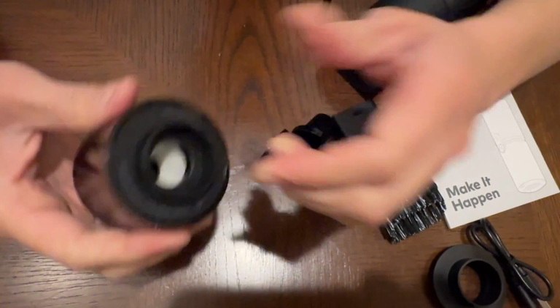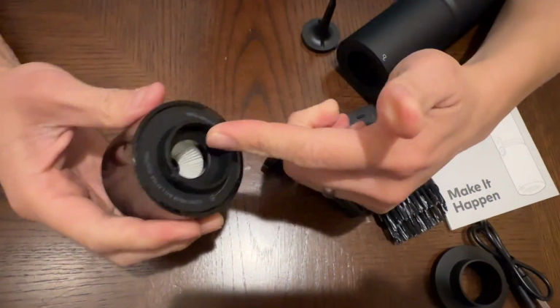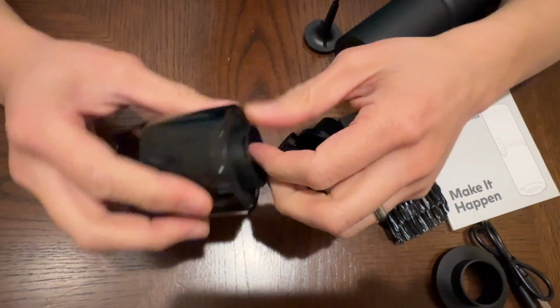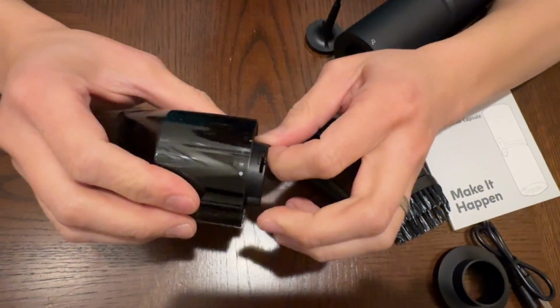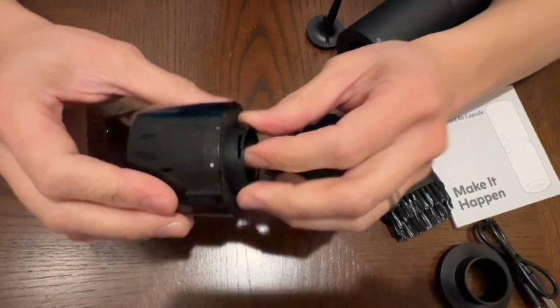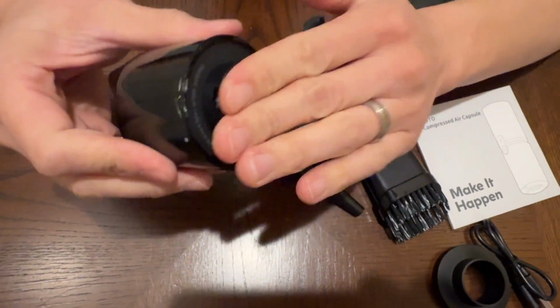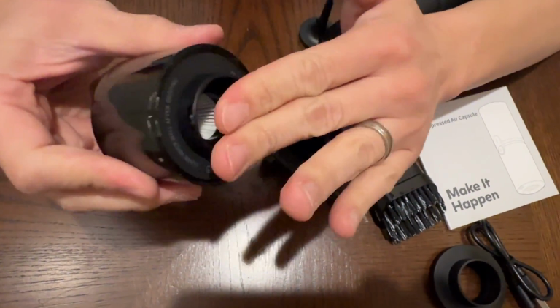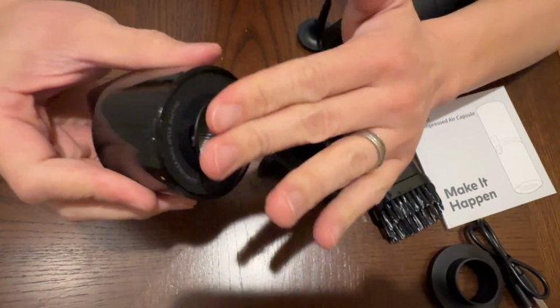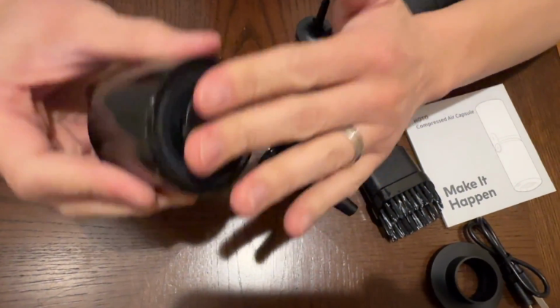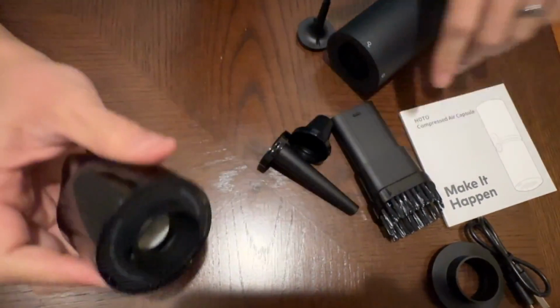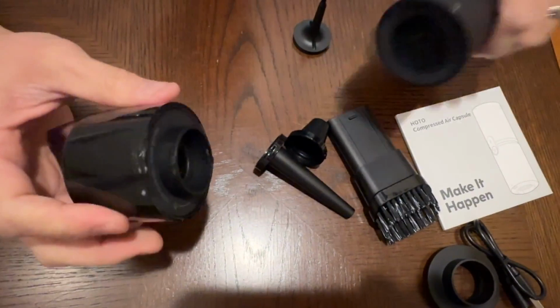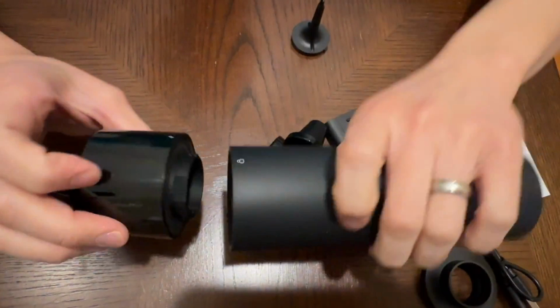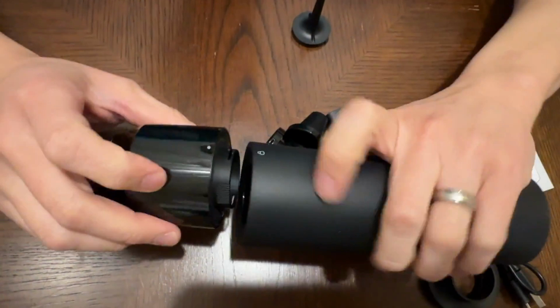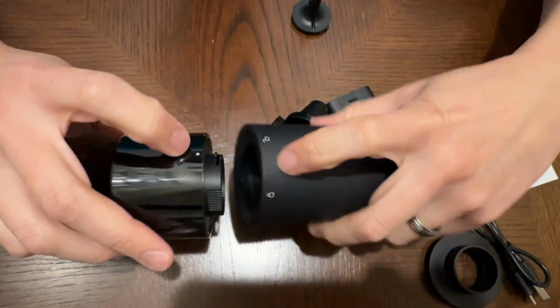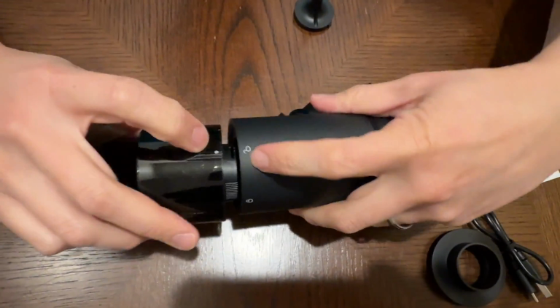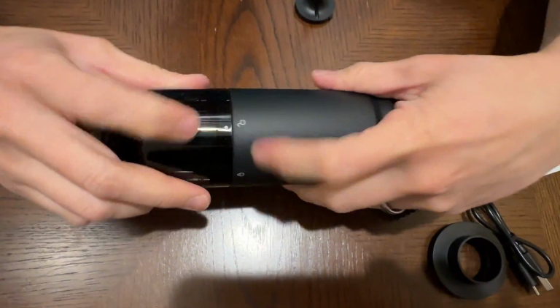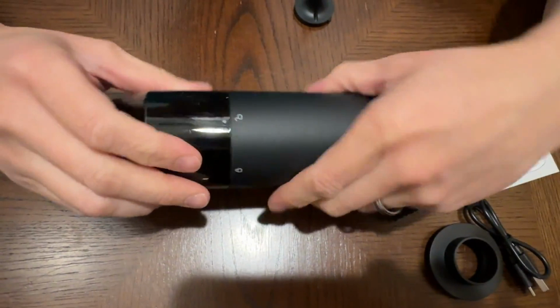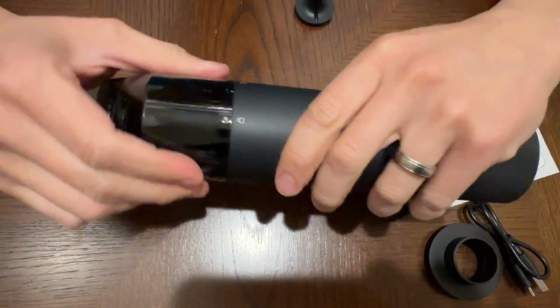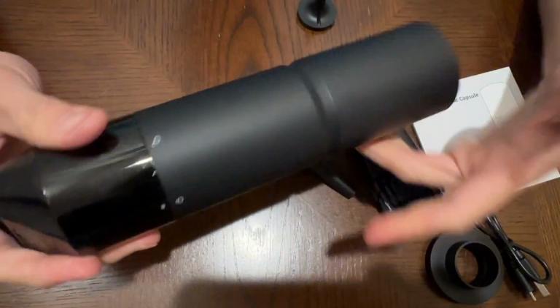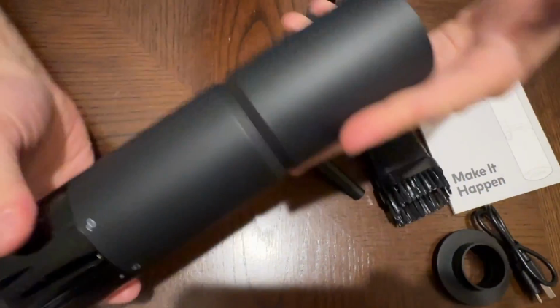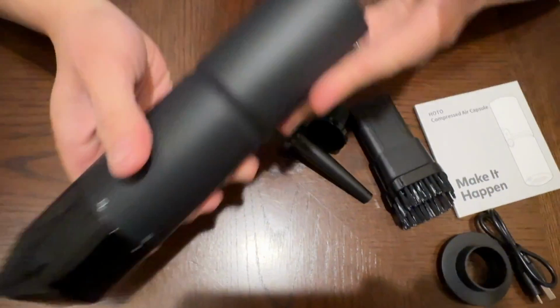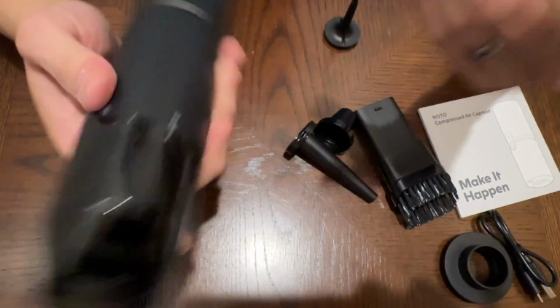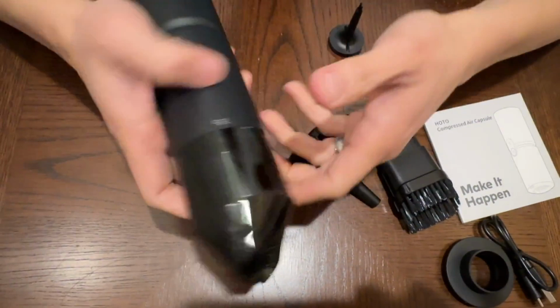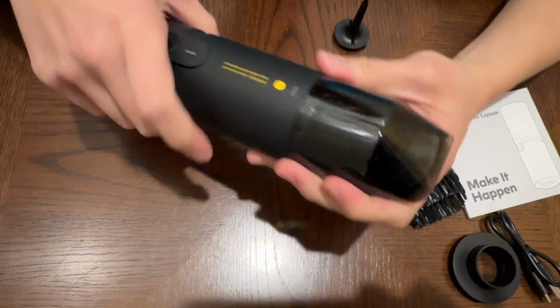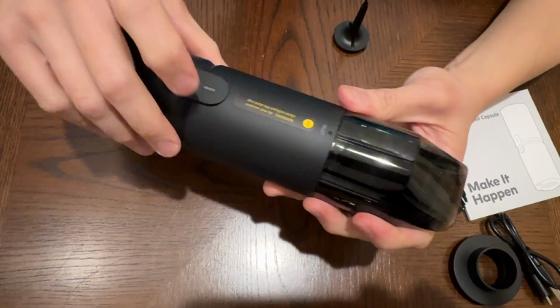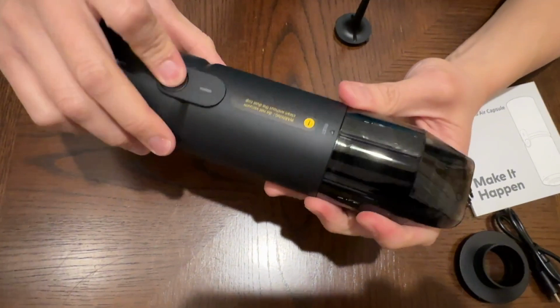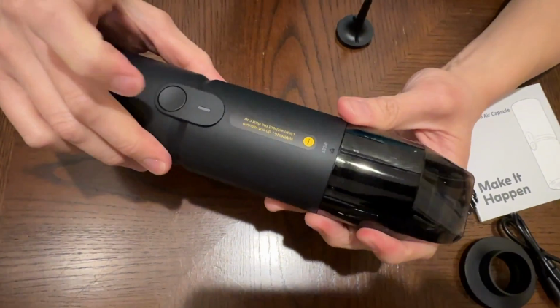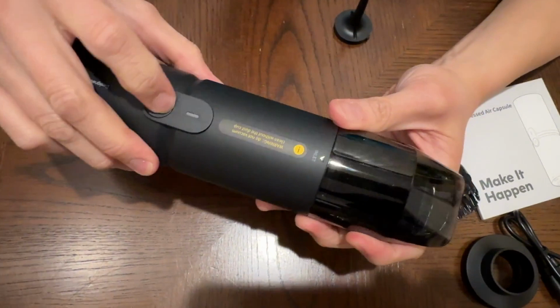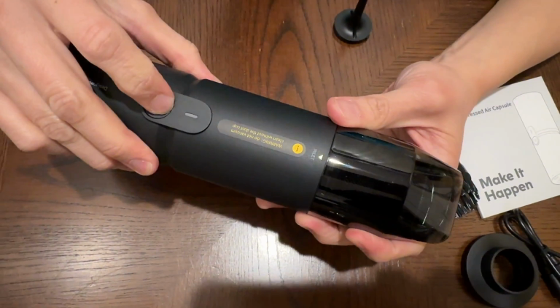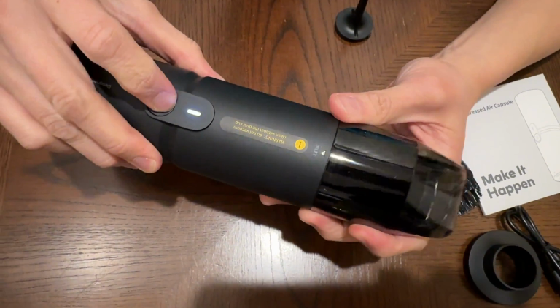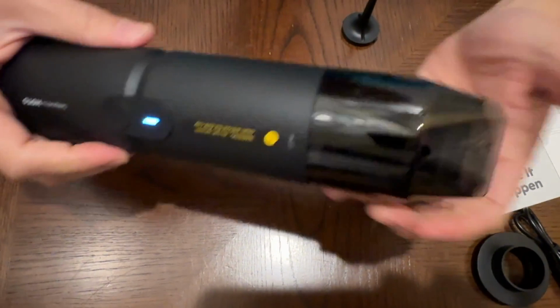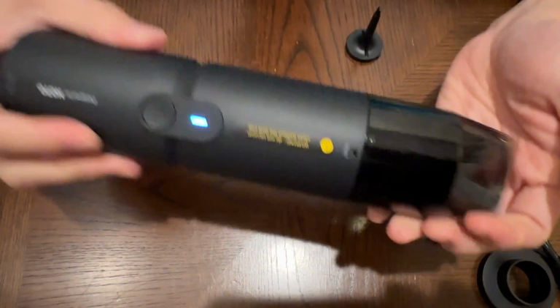Now that this one is installed with some cushion — it's very nice. You line up the unlock and twist it to lock, and now you can use it as a vacuum. Turn this on and push and hold that and it becomes a vacuum cleaner.